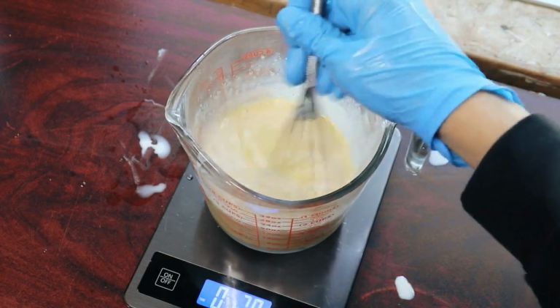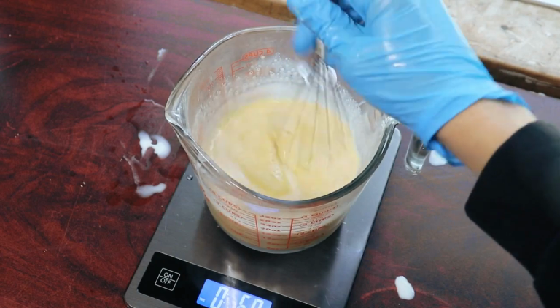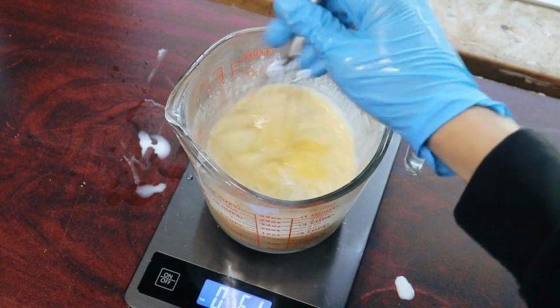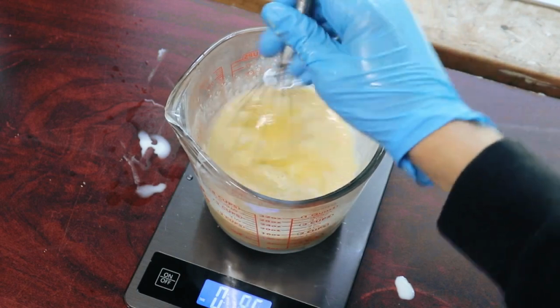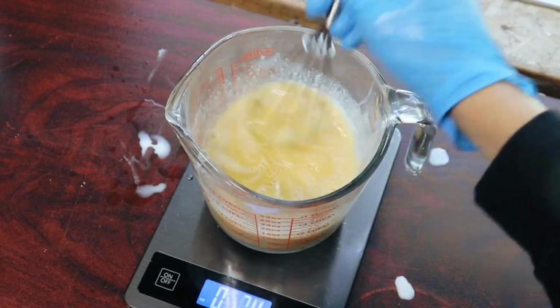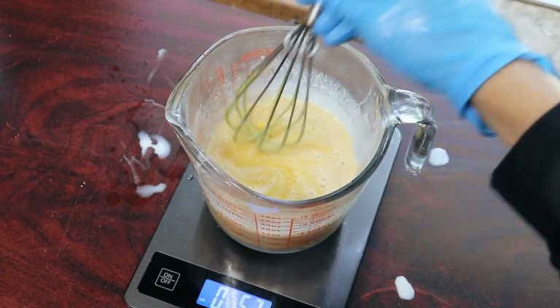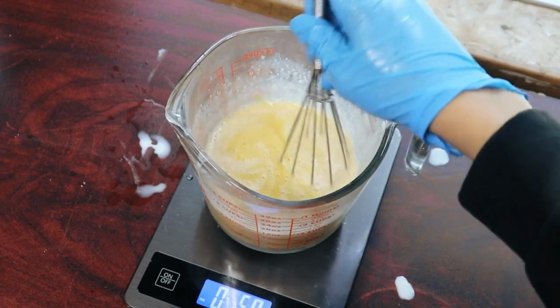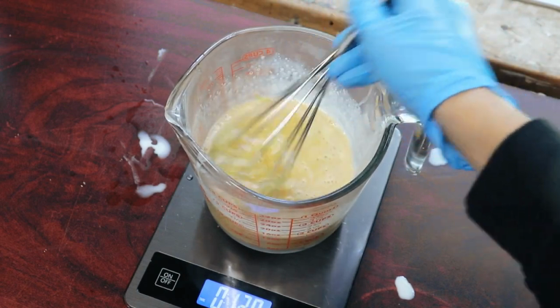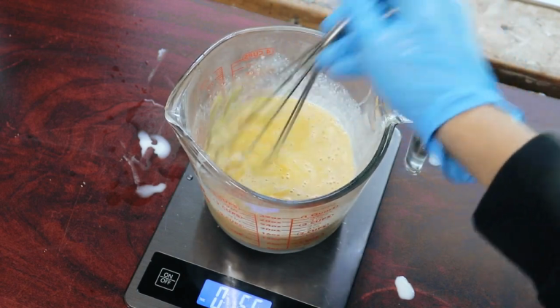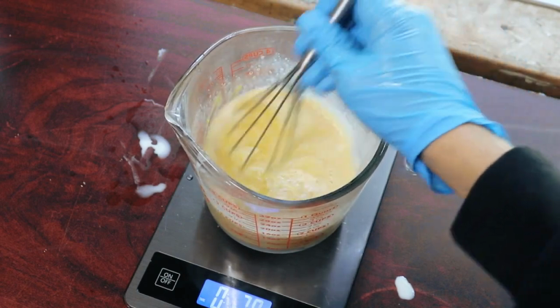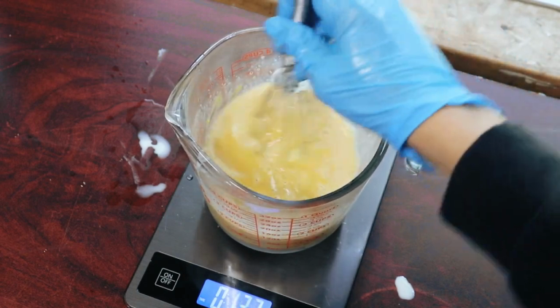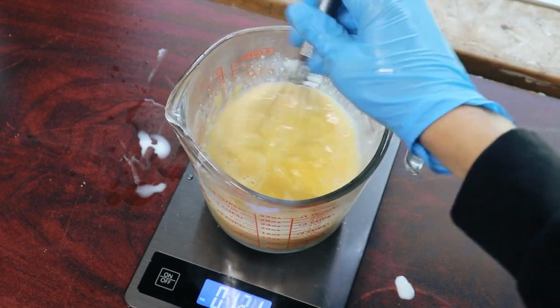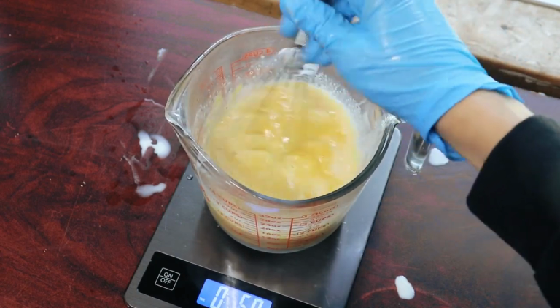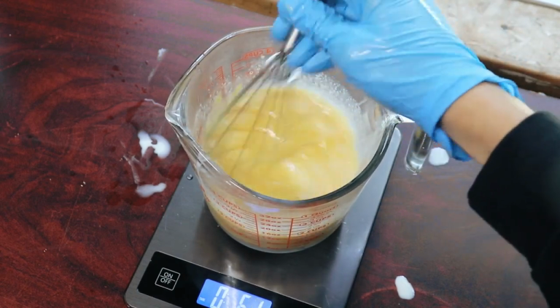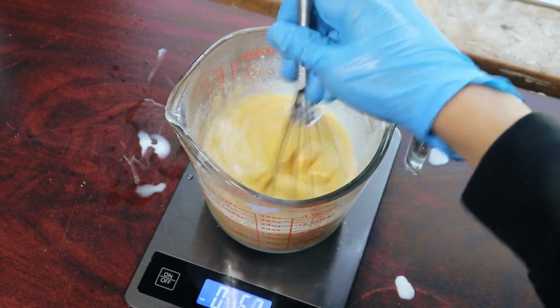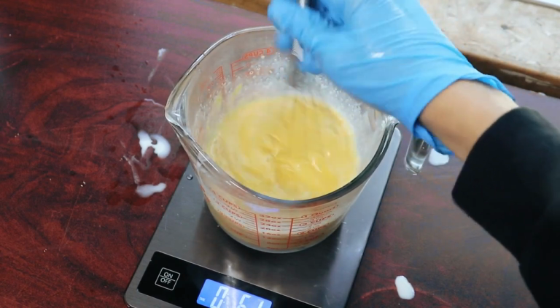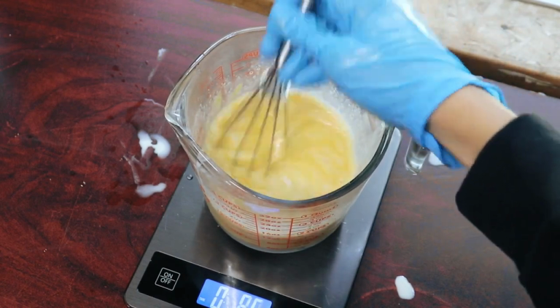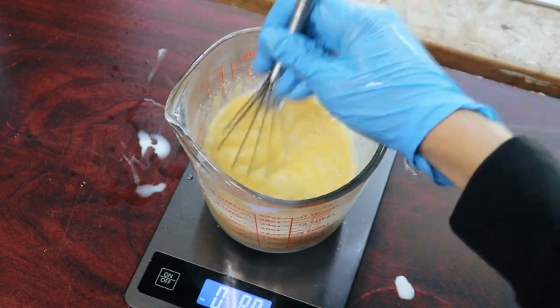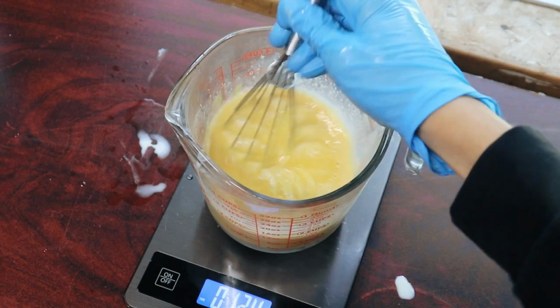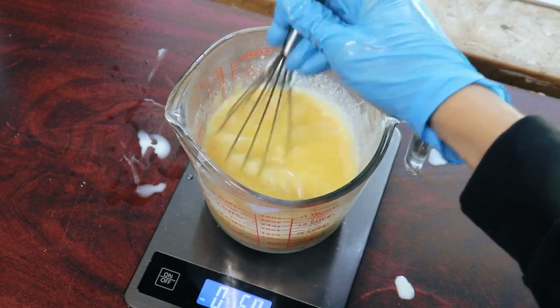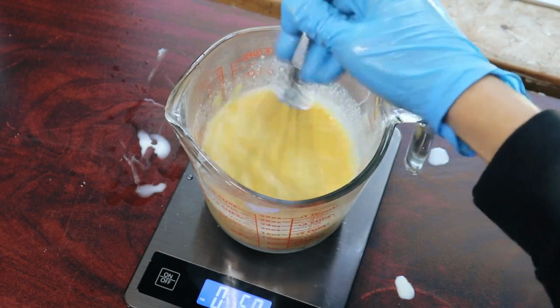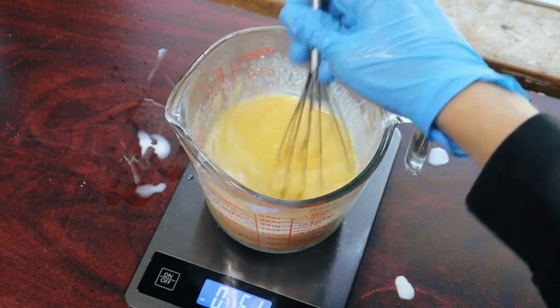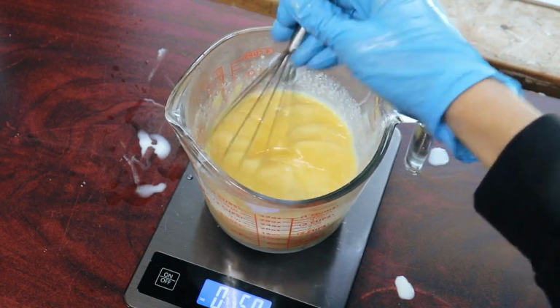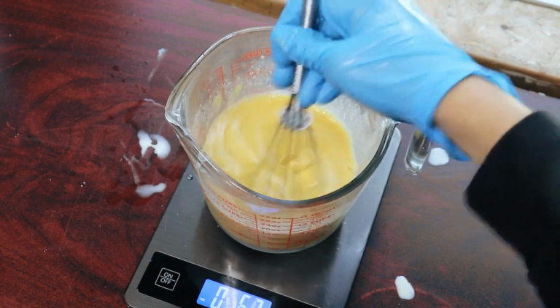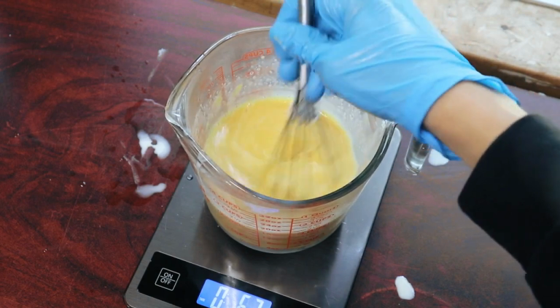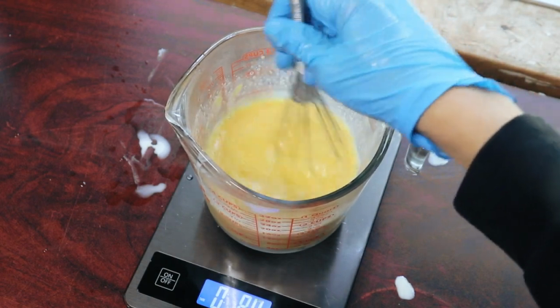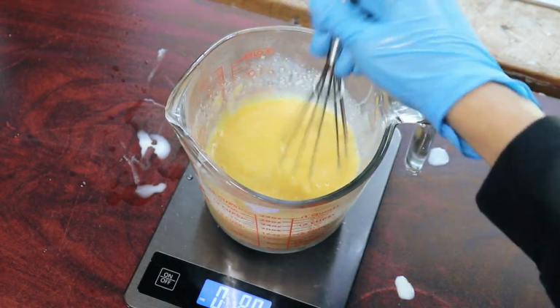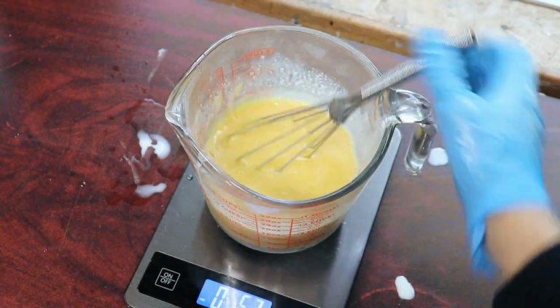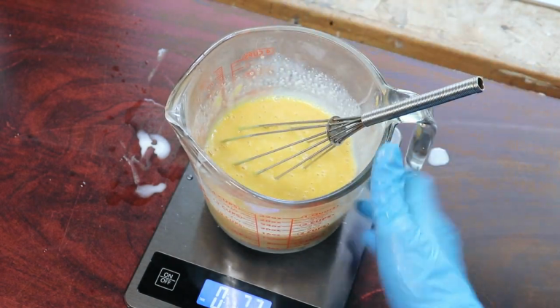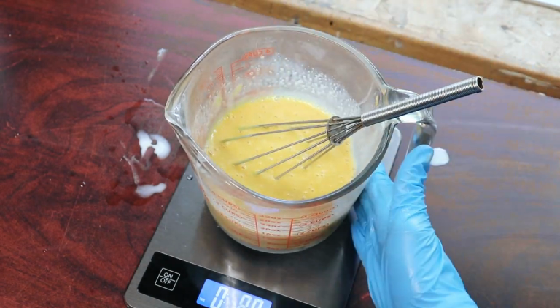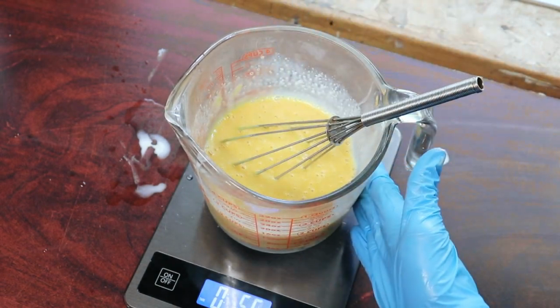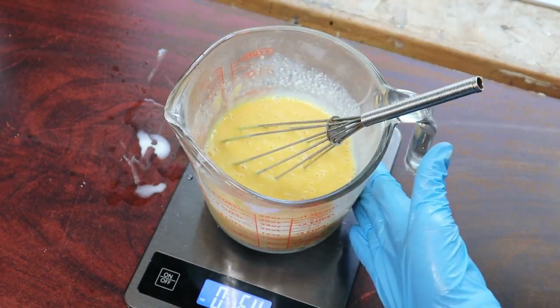After mixing this solution, I set it aside with a towel over it to let it cool. I also melted down my oils until they became a liquid, and set that aside to cool down also.